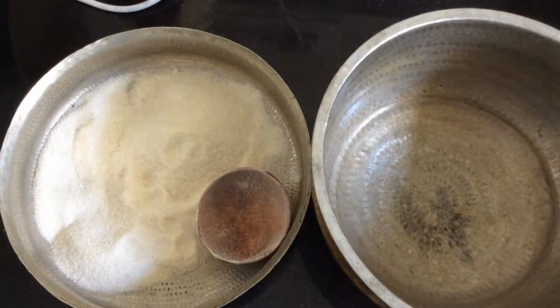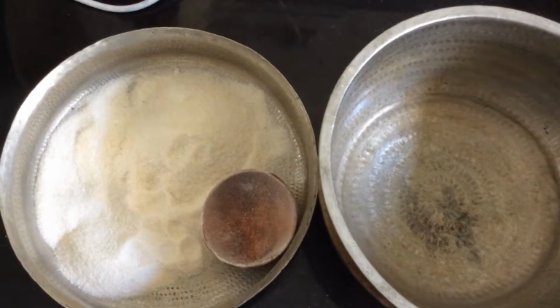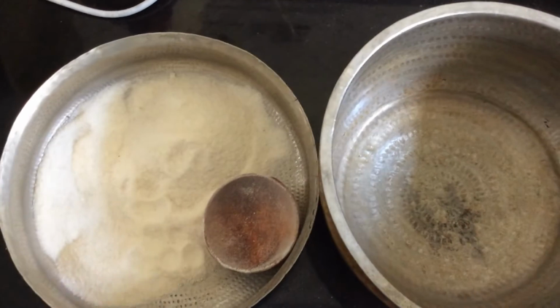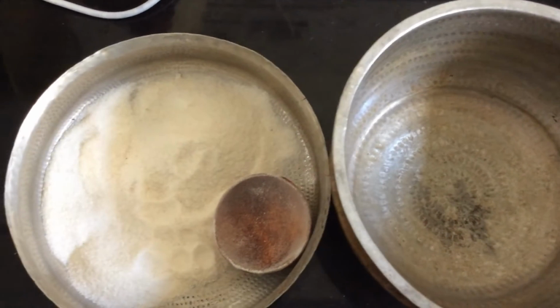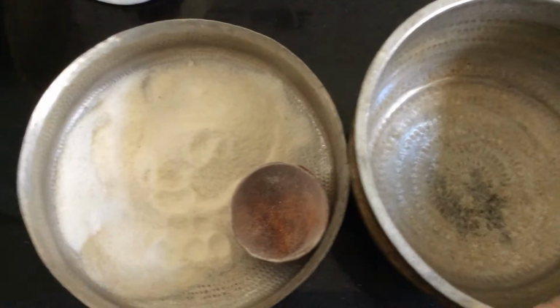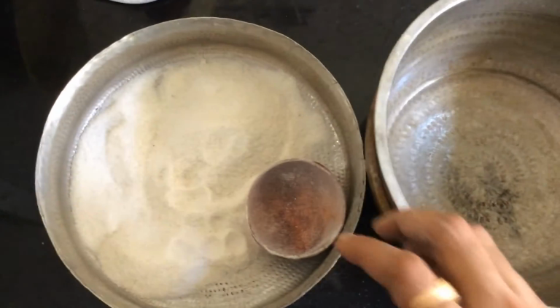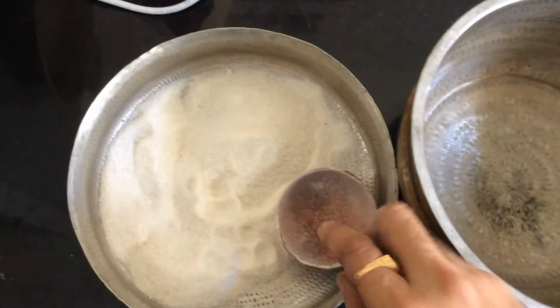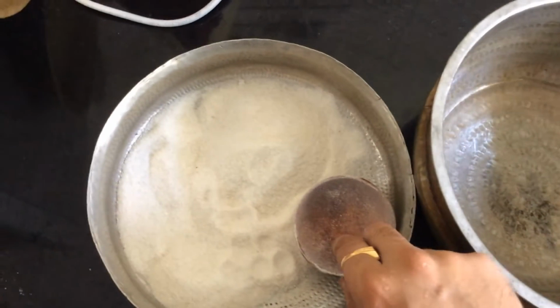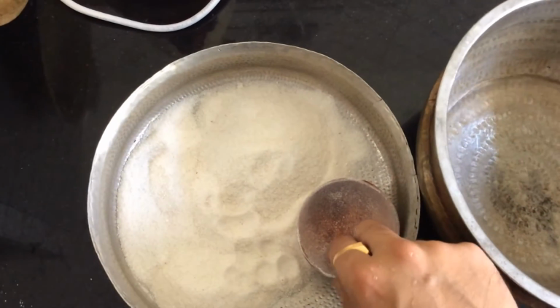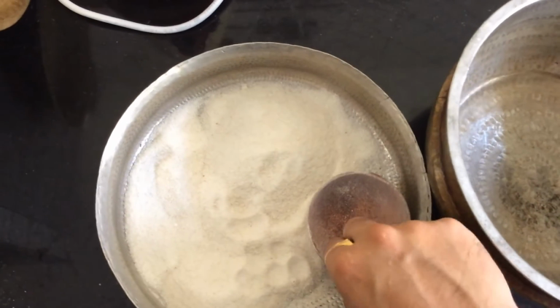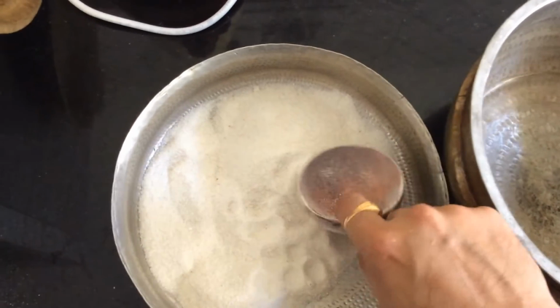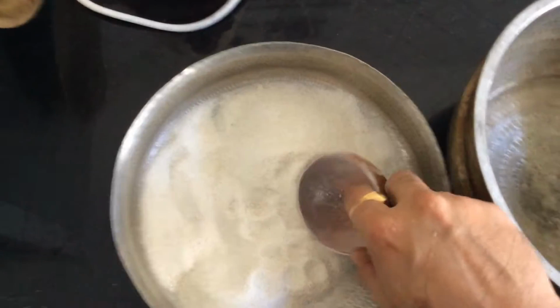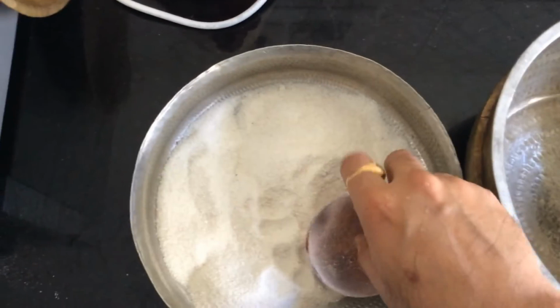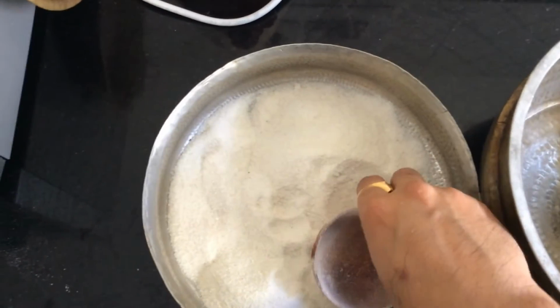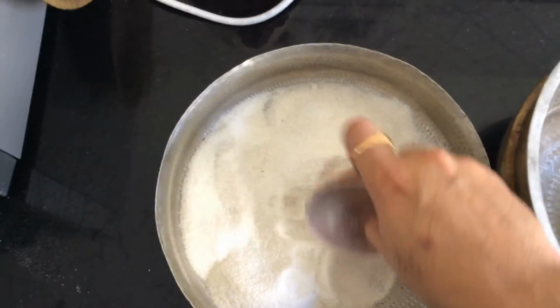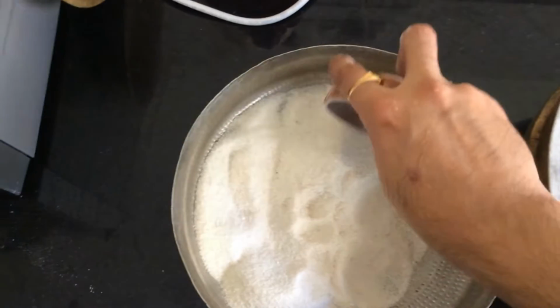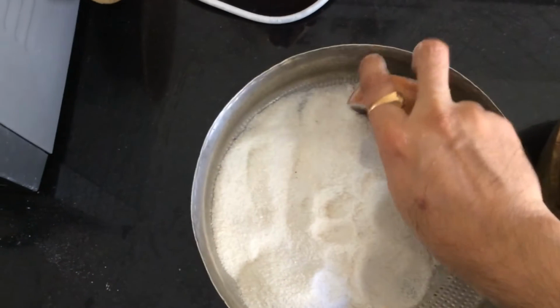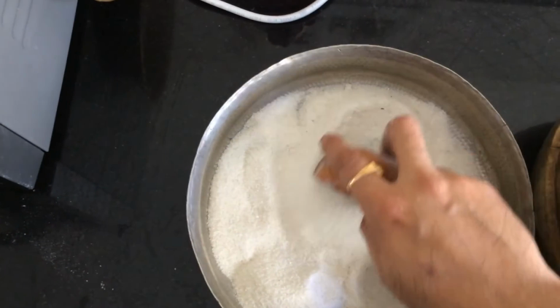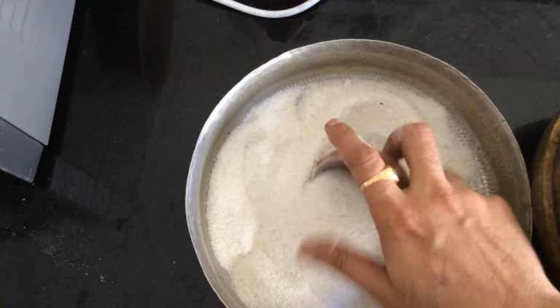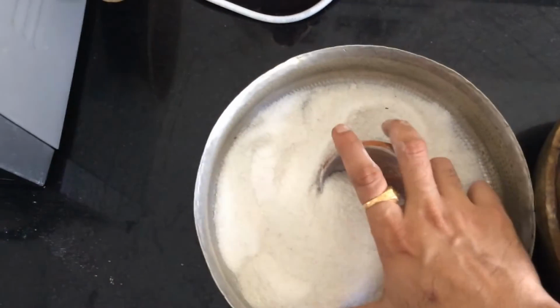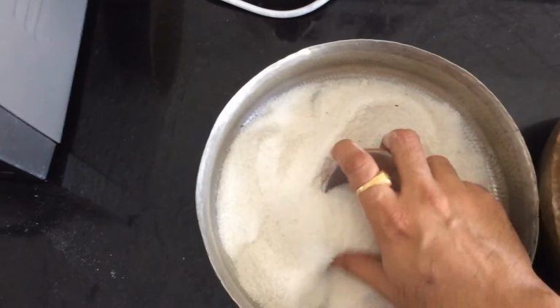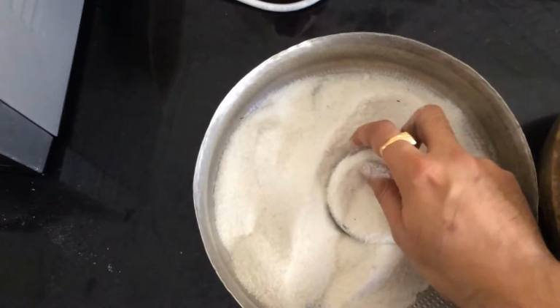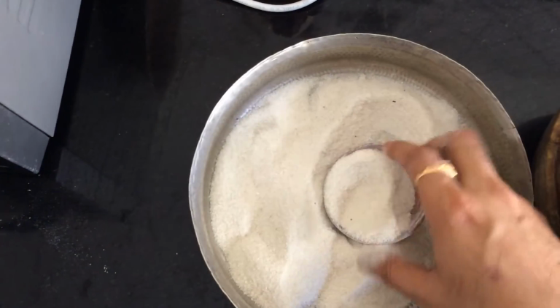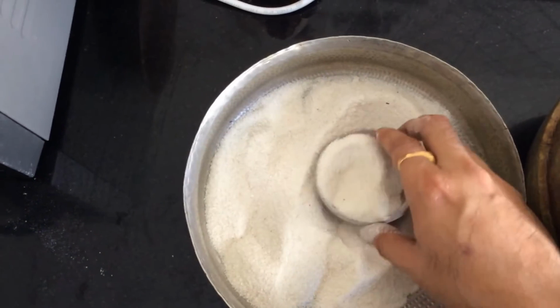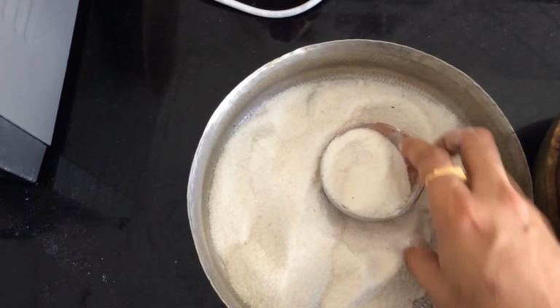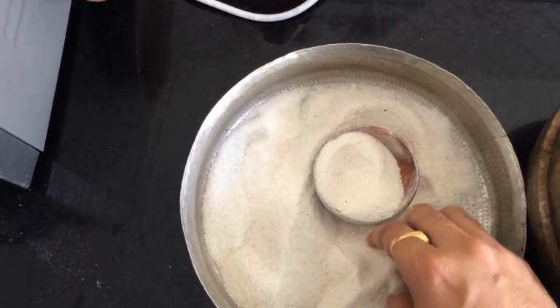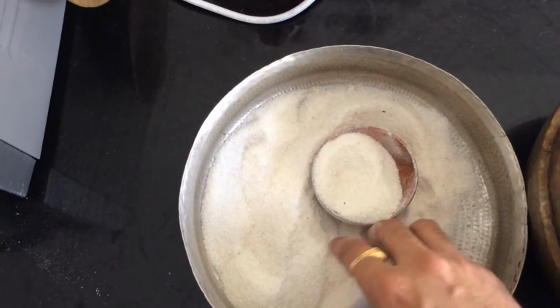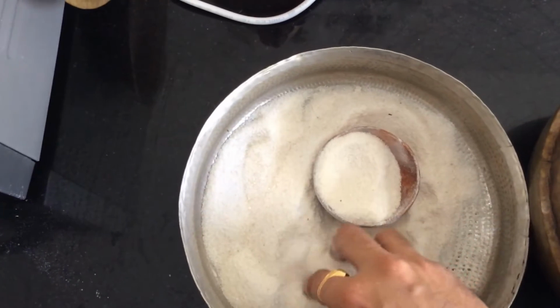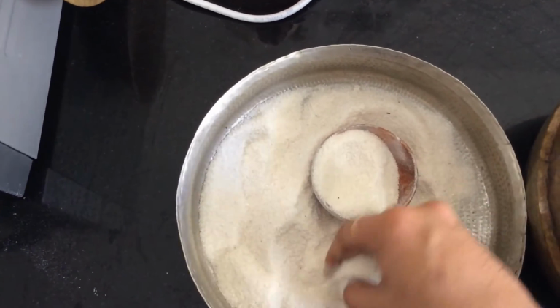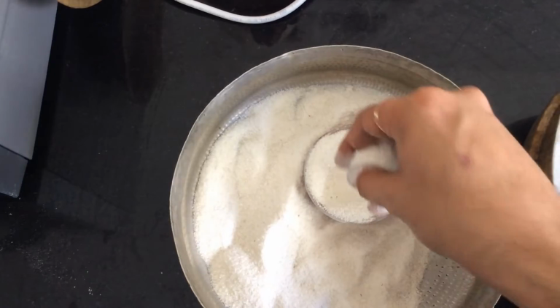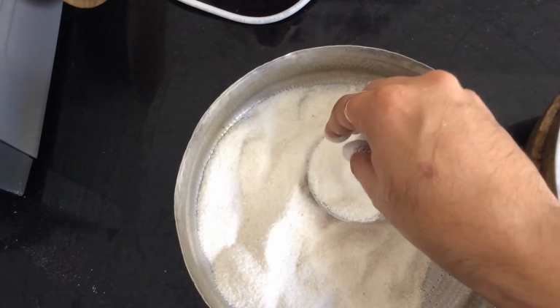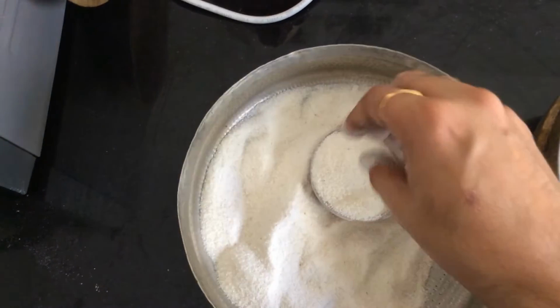Radhe Krishna everyone. Today we are making a very special dish, a very special type of steamed rice cakes. You can make this very easily and immediately — there is no rinsing required.